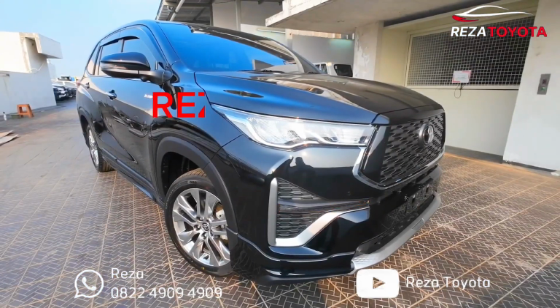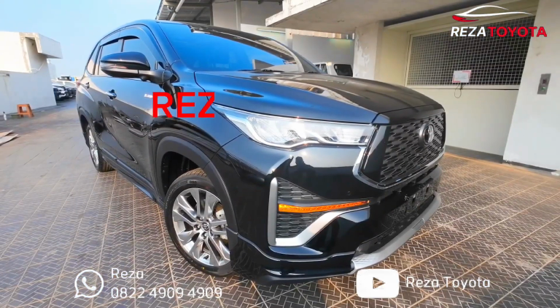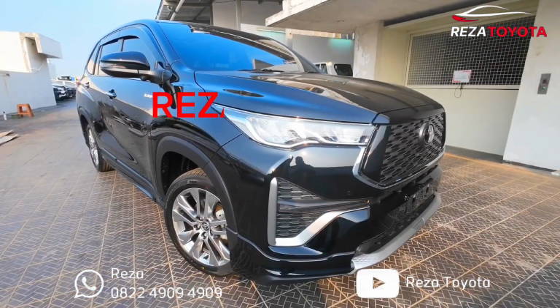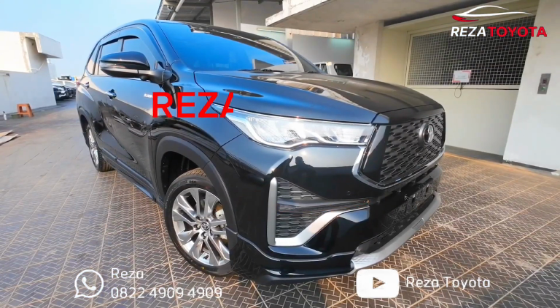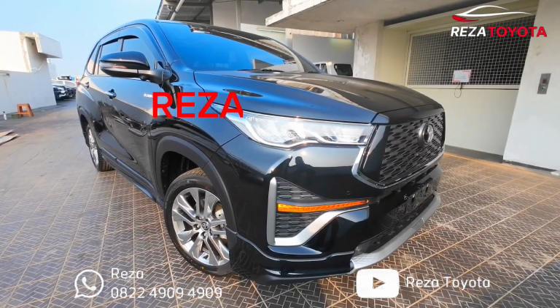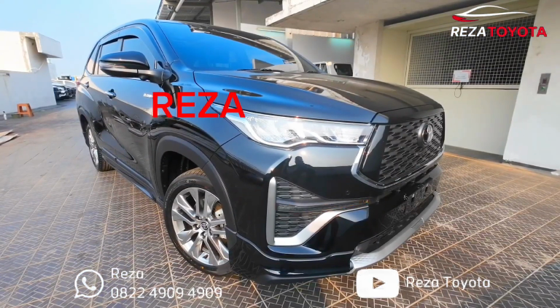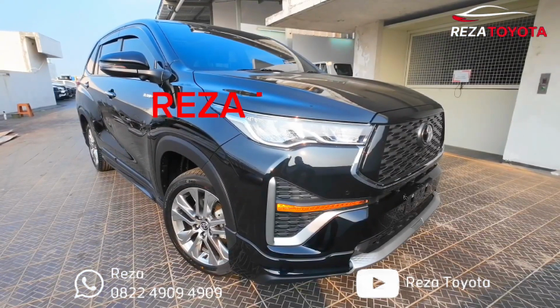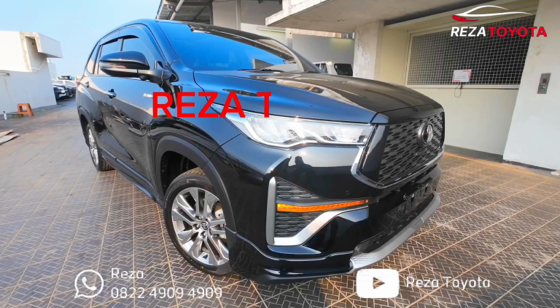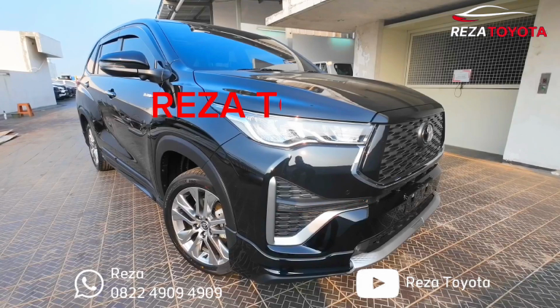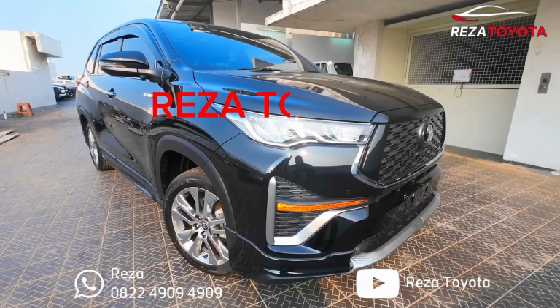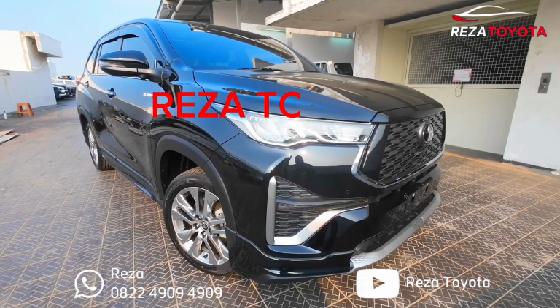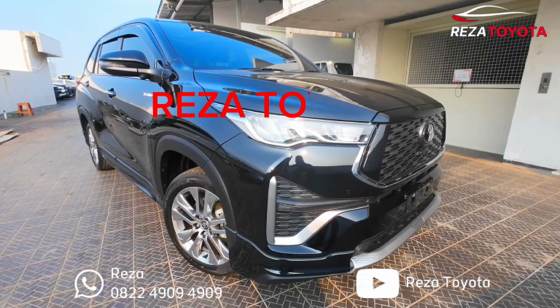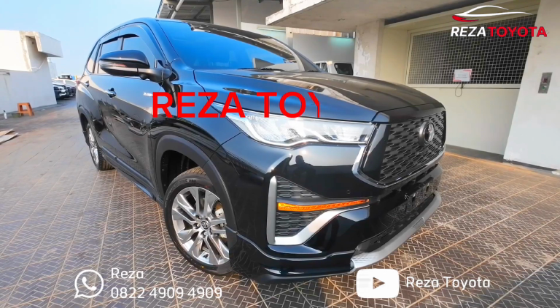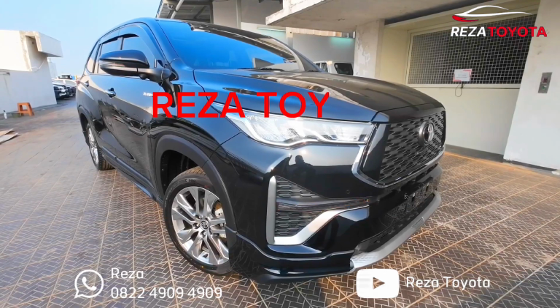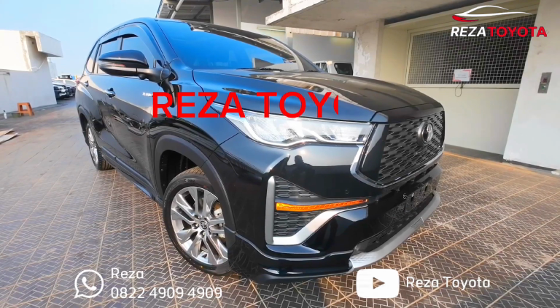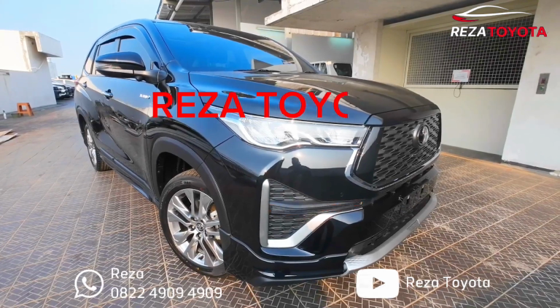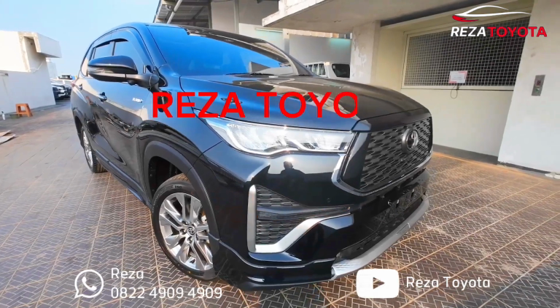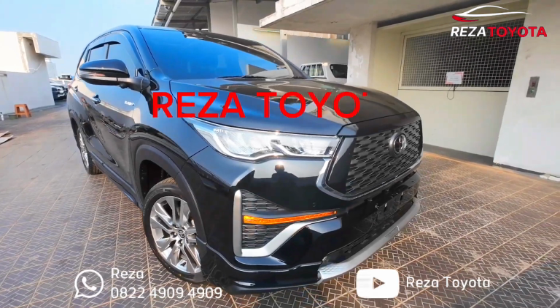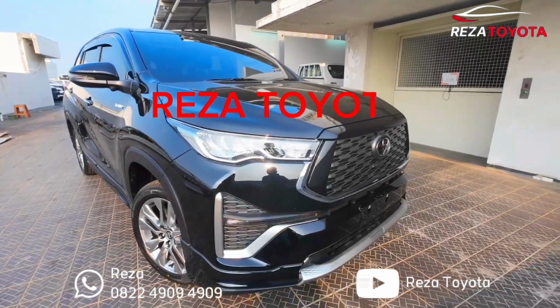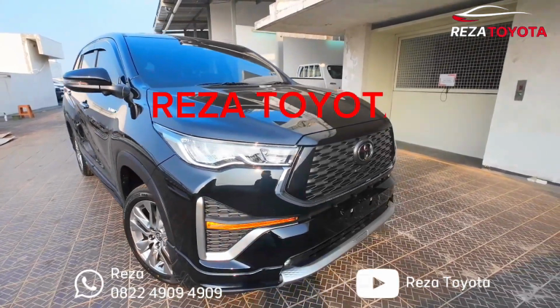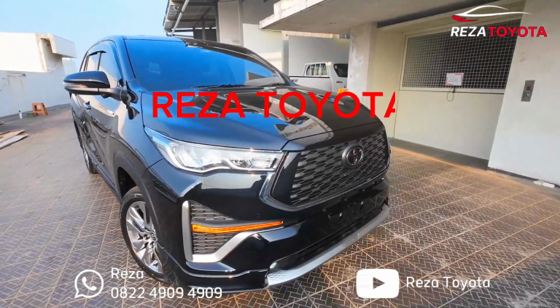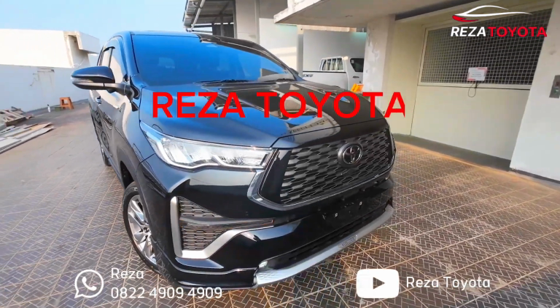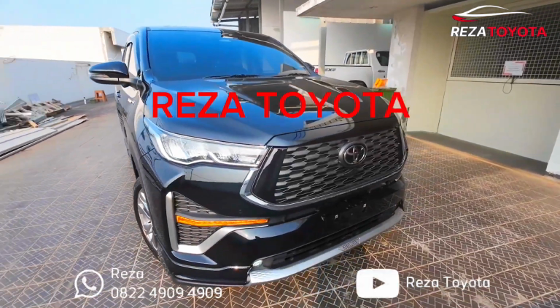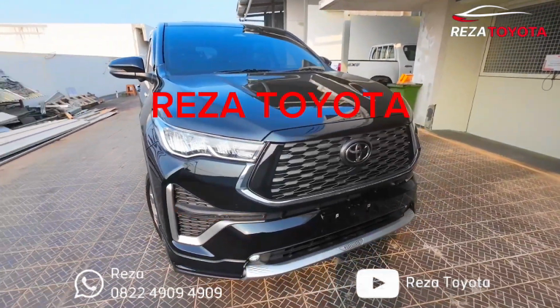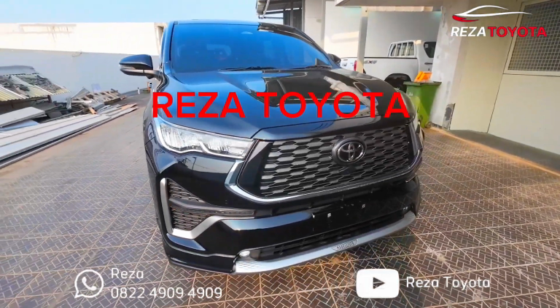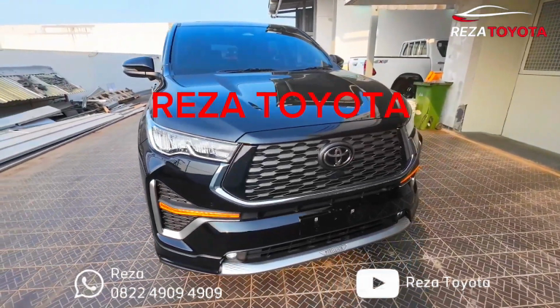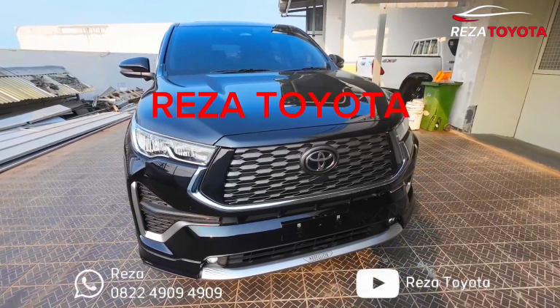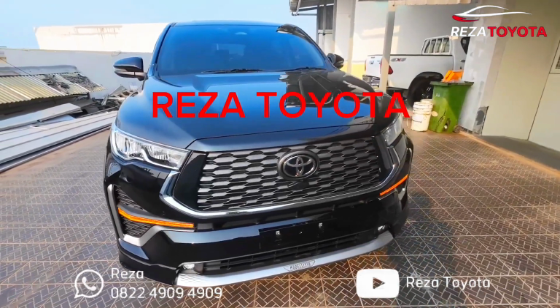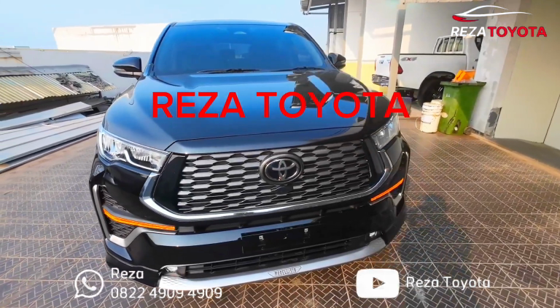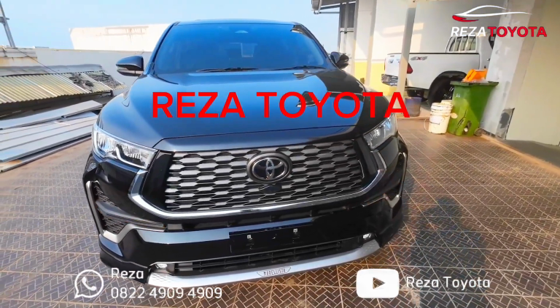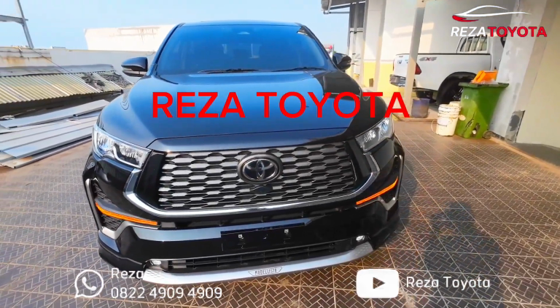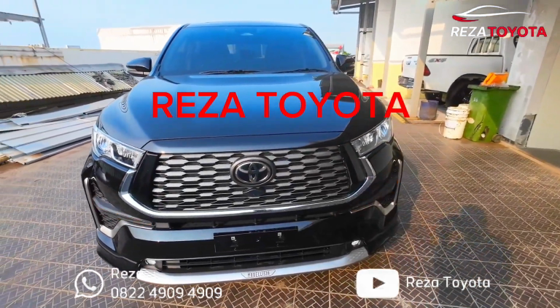Assalamualaikum warahmatullahi wabarakatuh, balik lagi dengan saya Reza dari channel Reza Toyota. Berkabar teman-teman, semoga sehat selalu ya teman-teman.